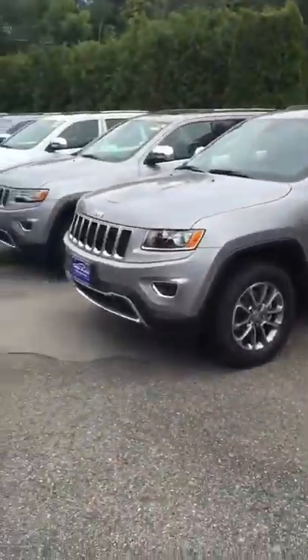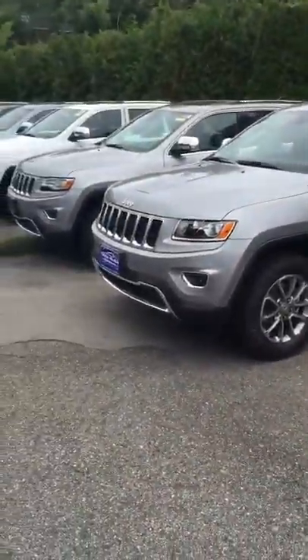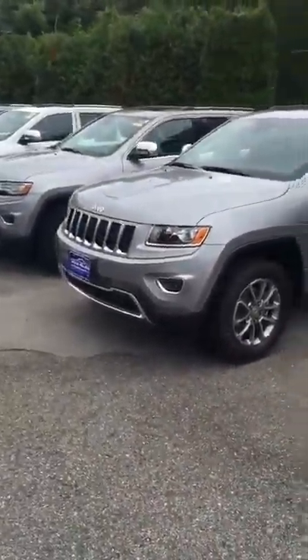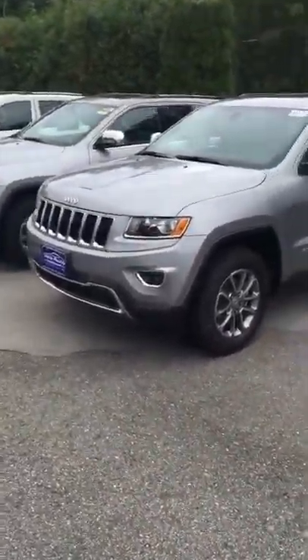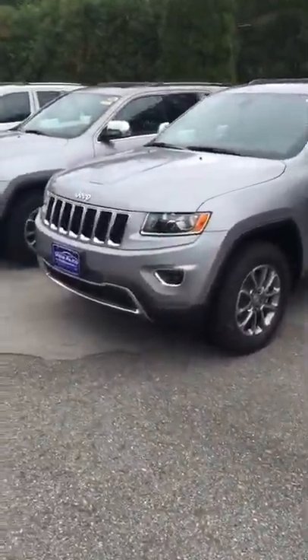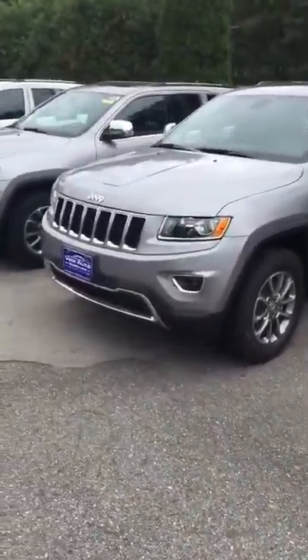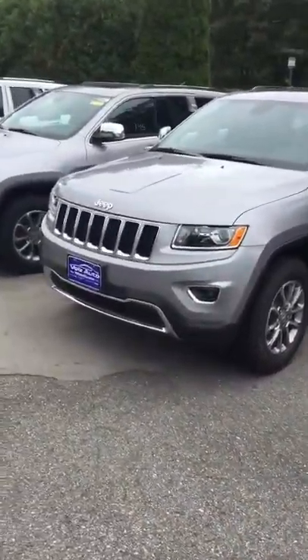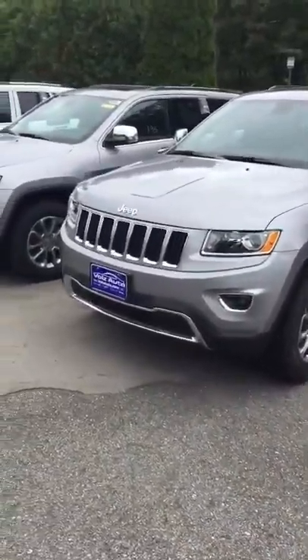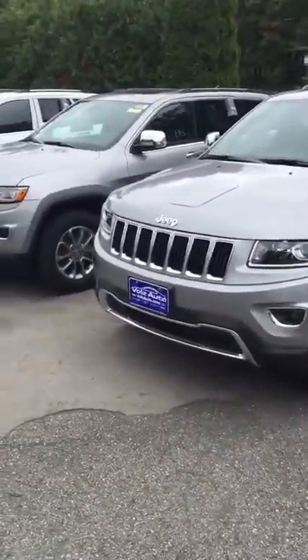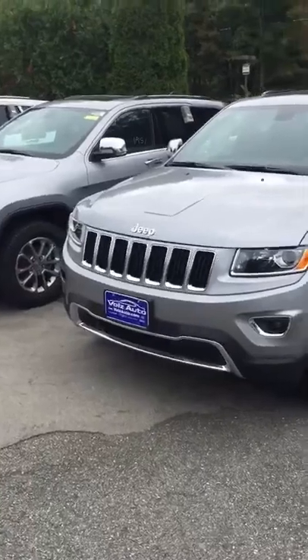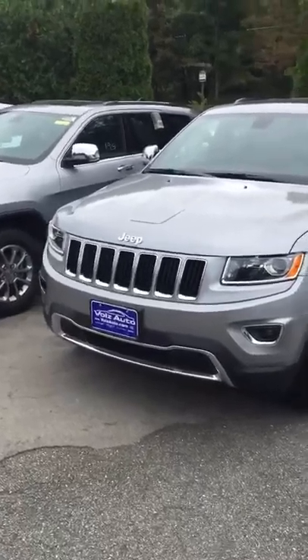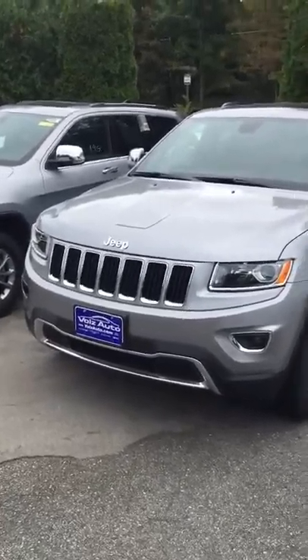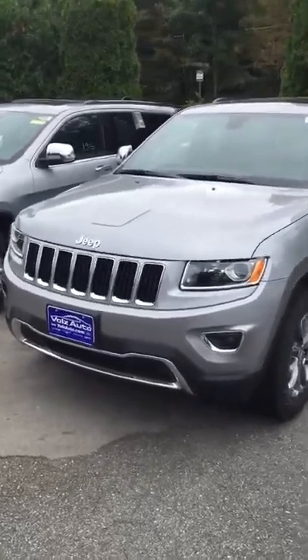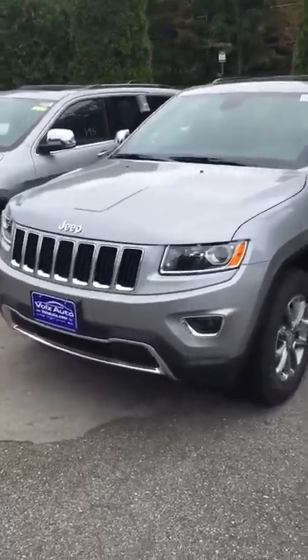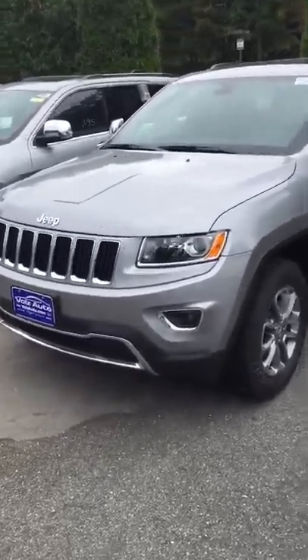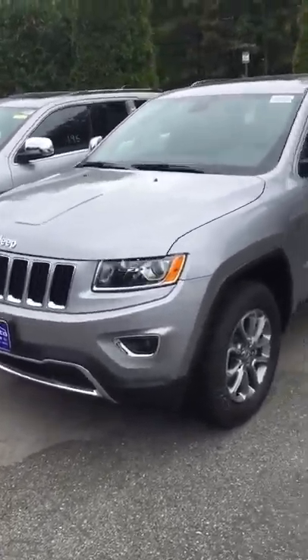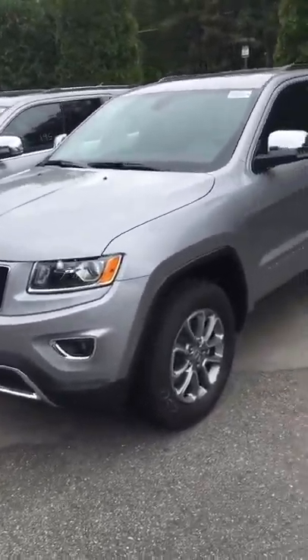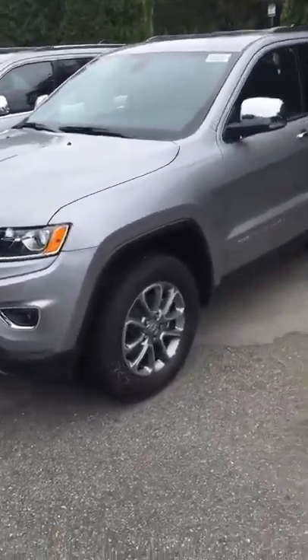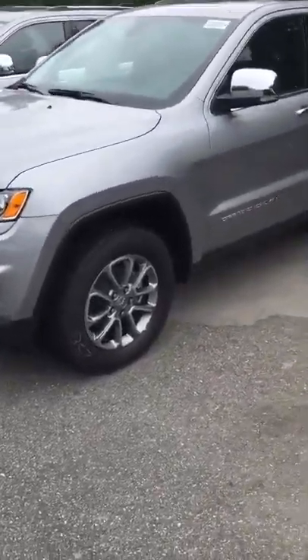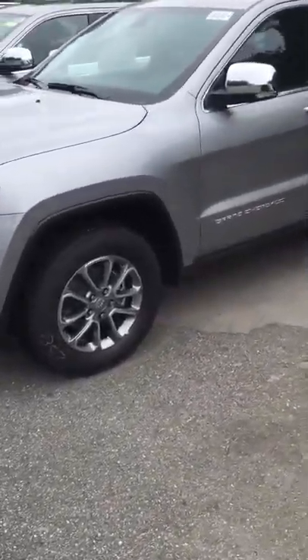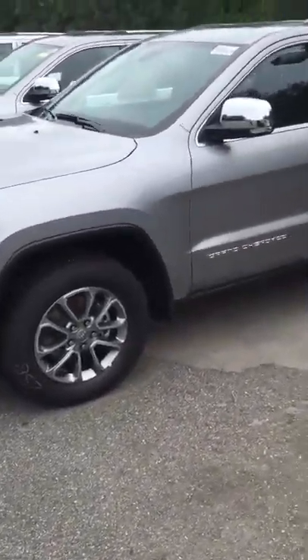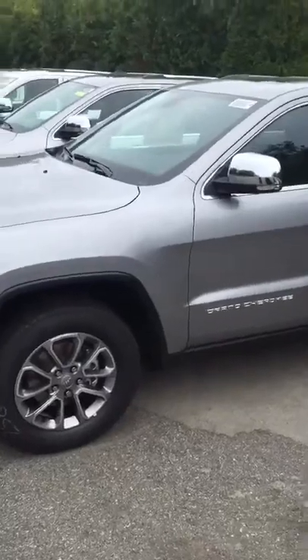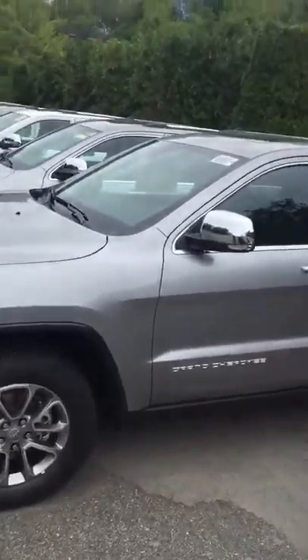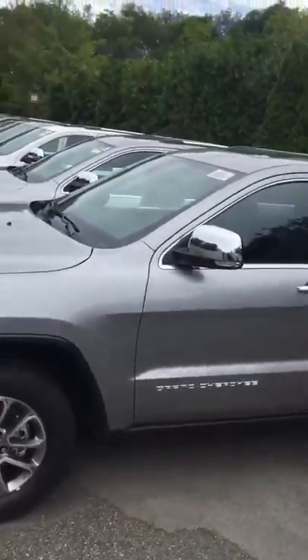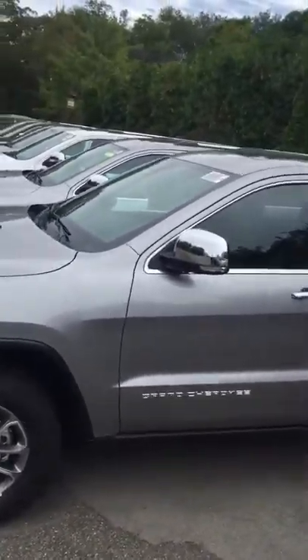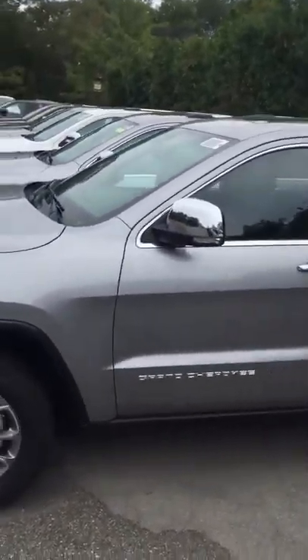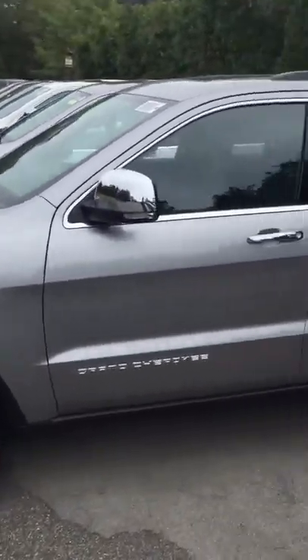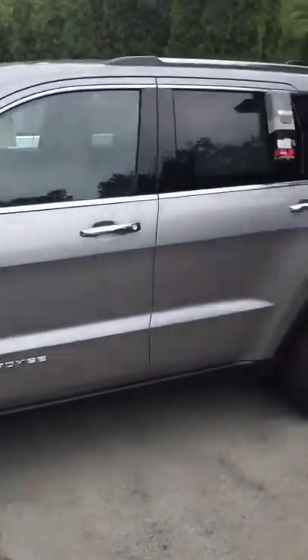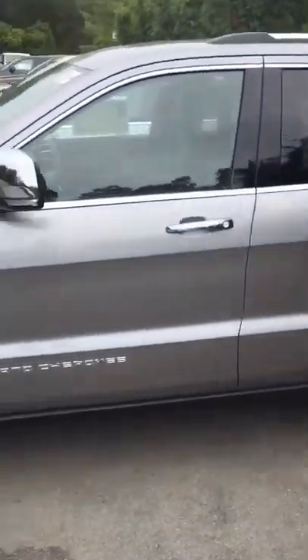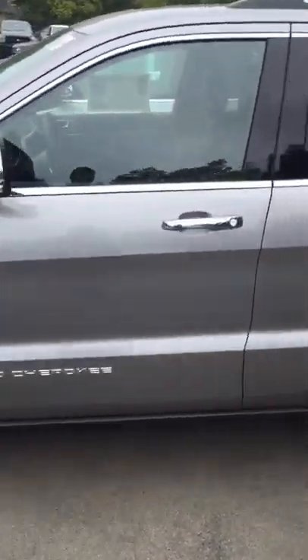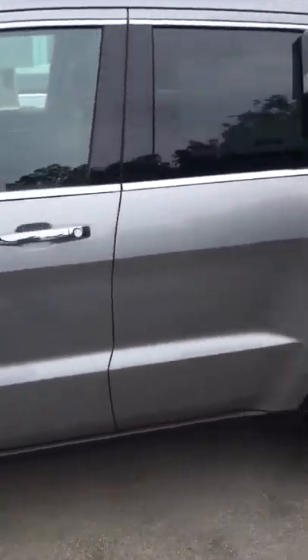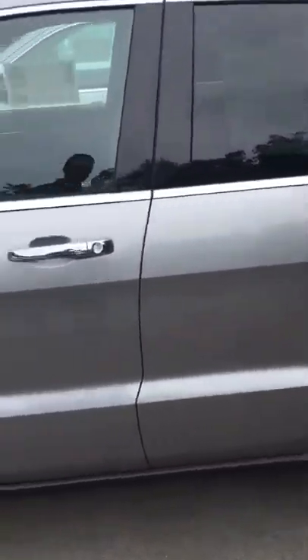Beautiful looking SUV. Comes equipped with a V6 3.6 liter engine. You can also get a 5.7 liter V8 Hemi as well. Nice chrome trim and chrome door handles.